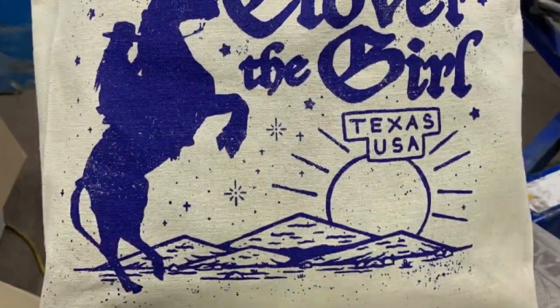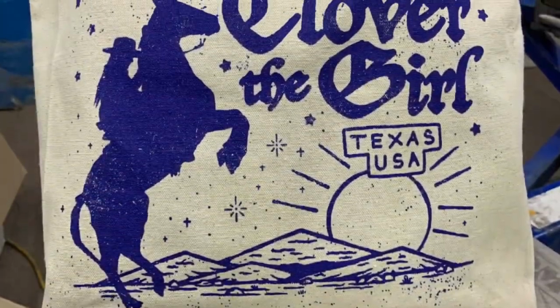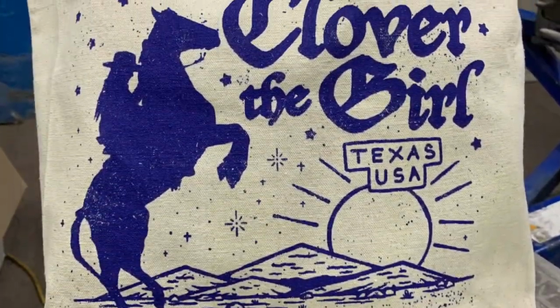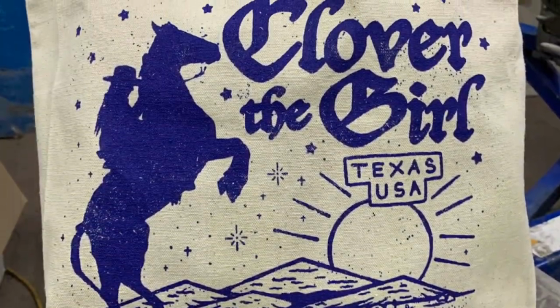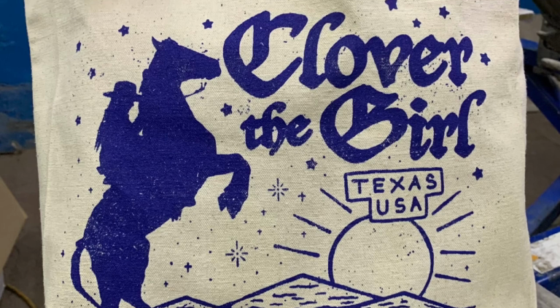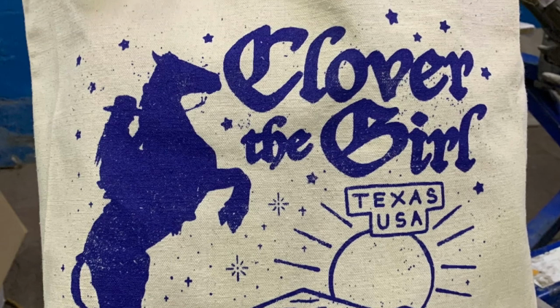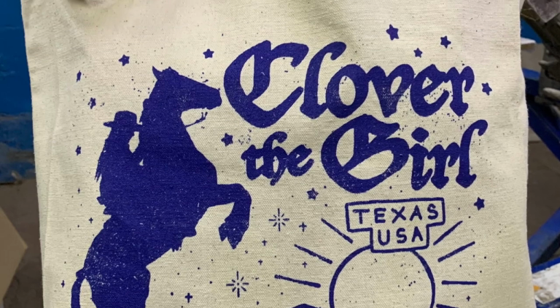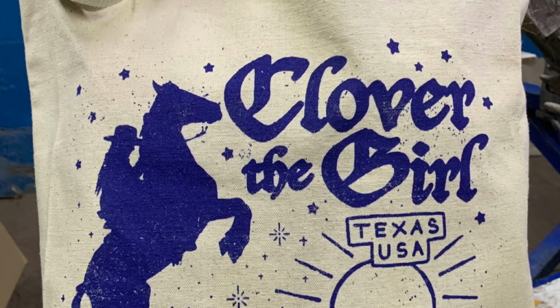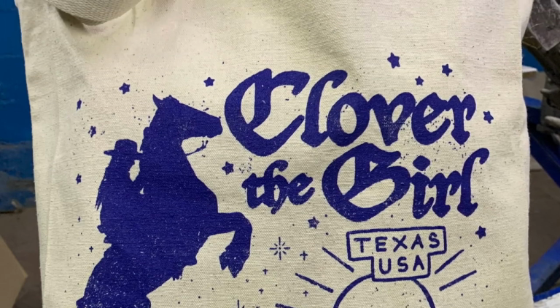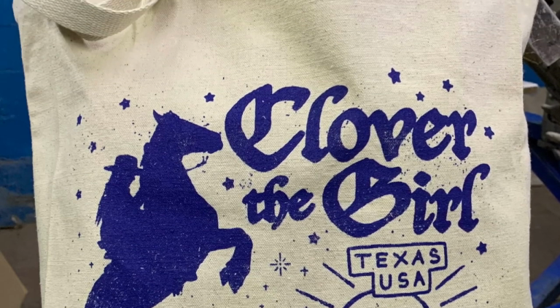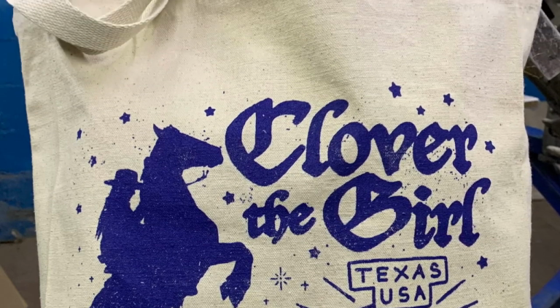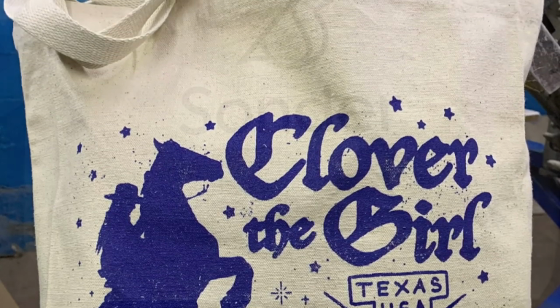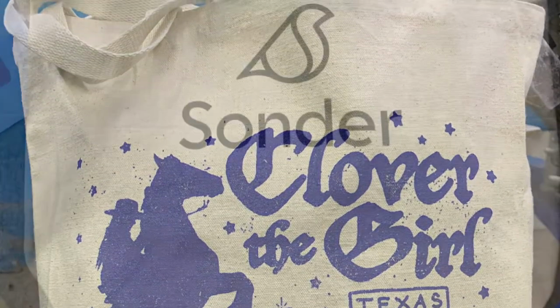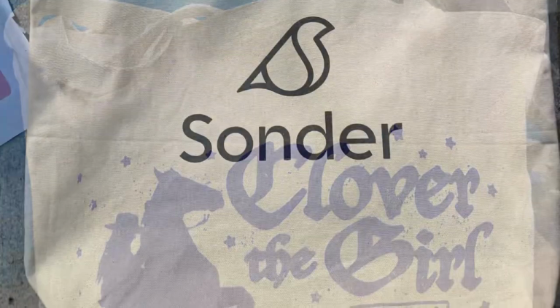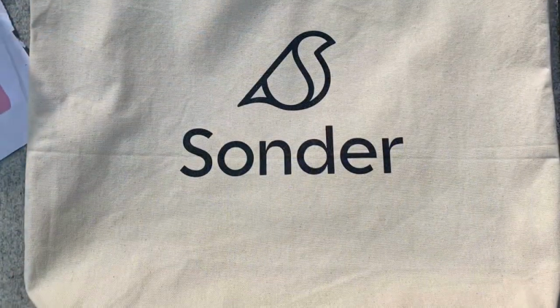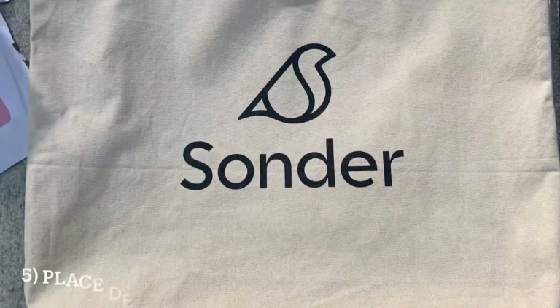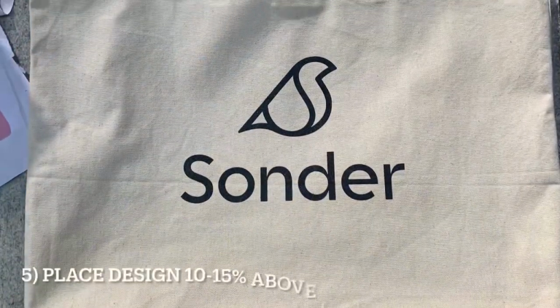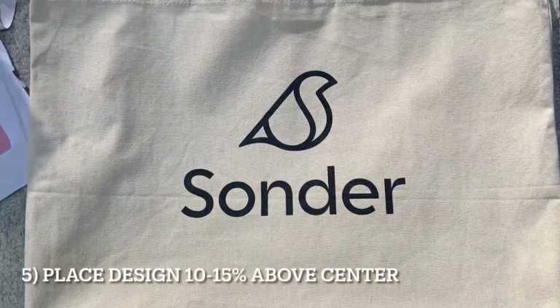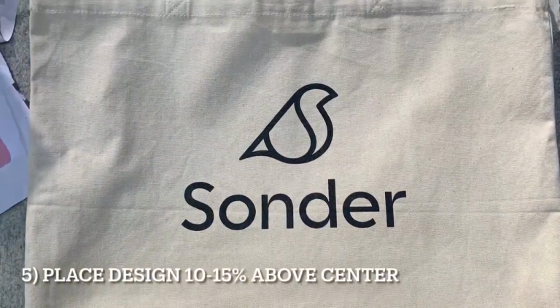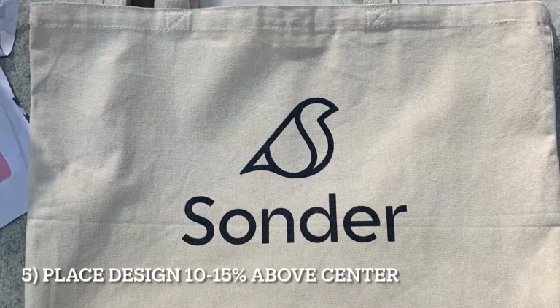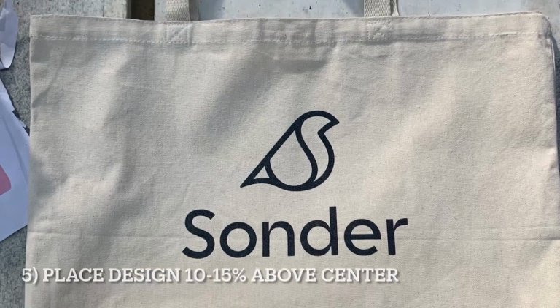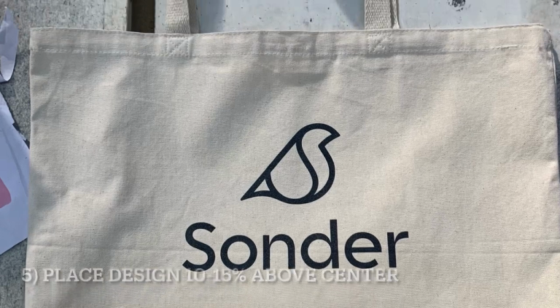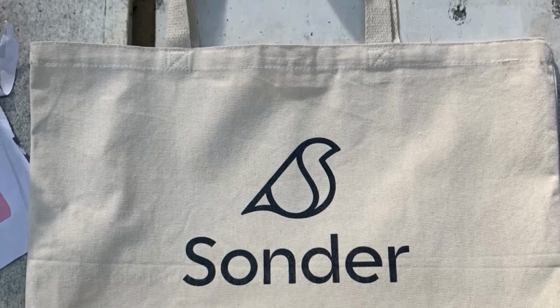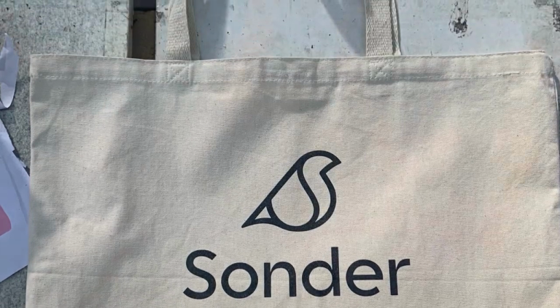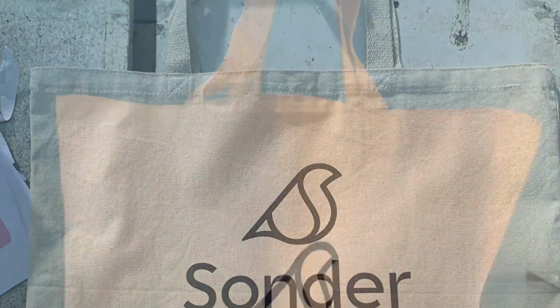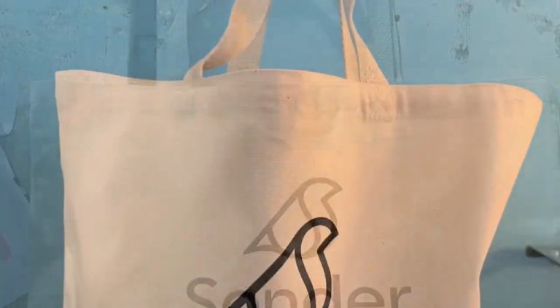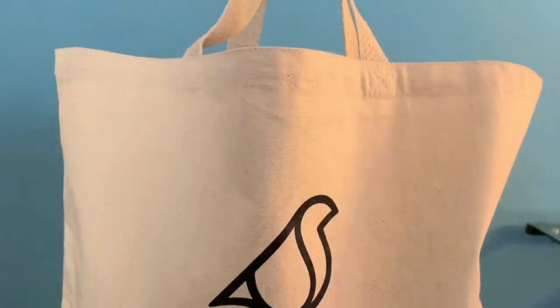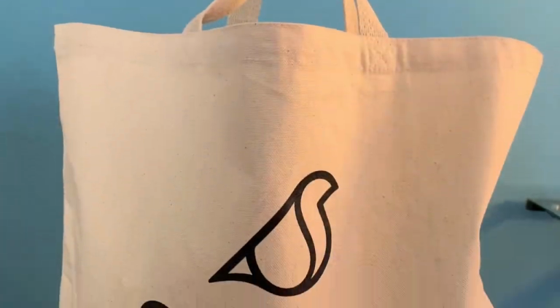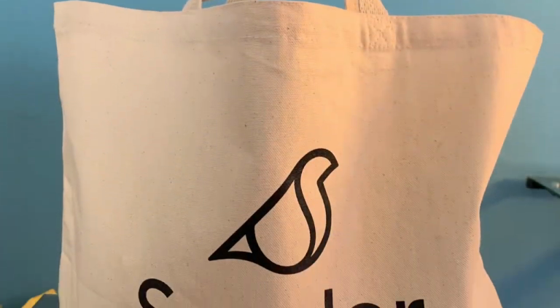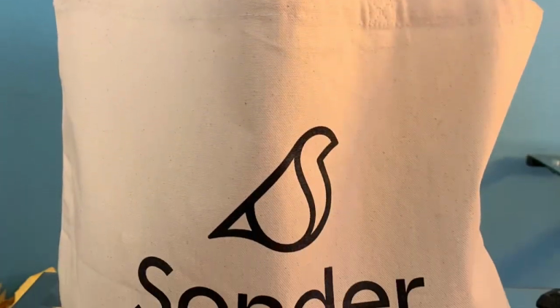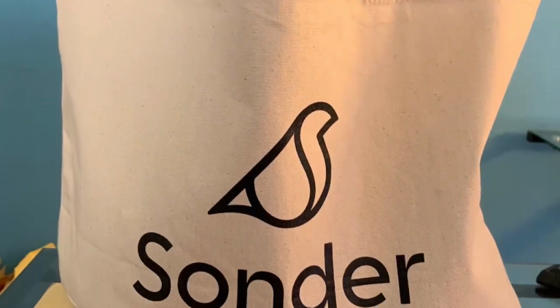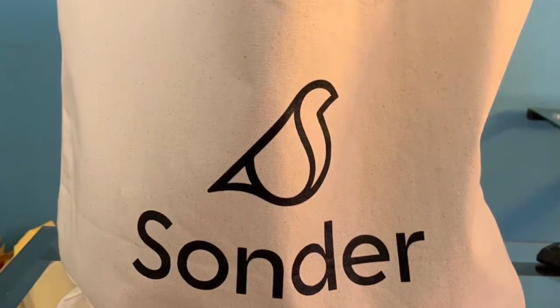When determining the placement for printing onto a tote bag, you want to go slightly above the center line. If you center it, it's going to look too low once people put things into the bag.